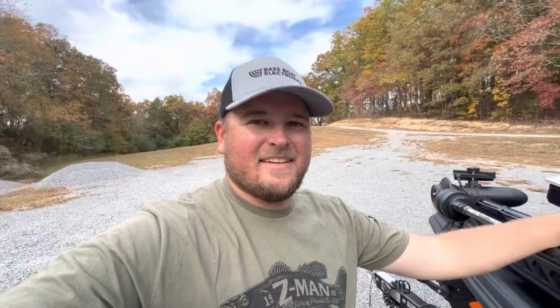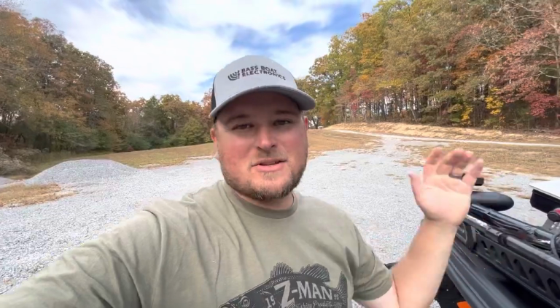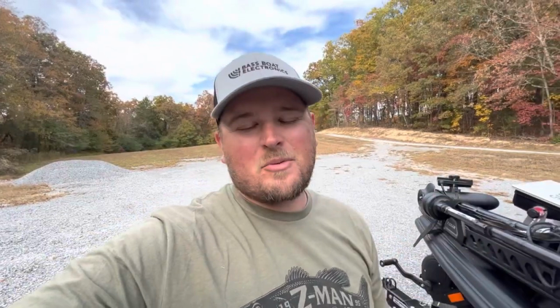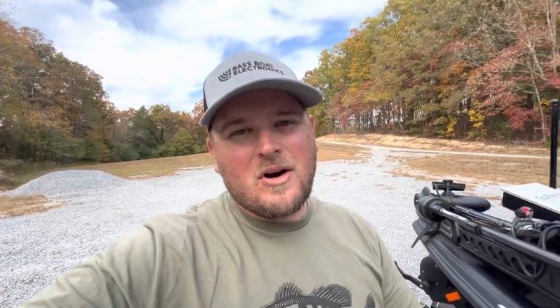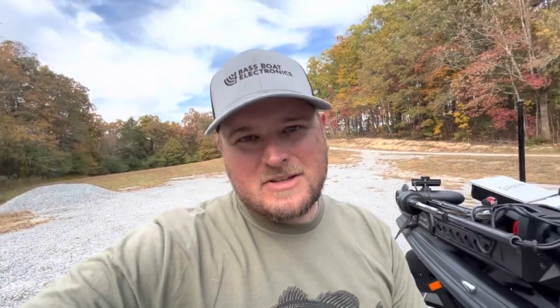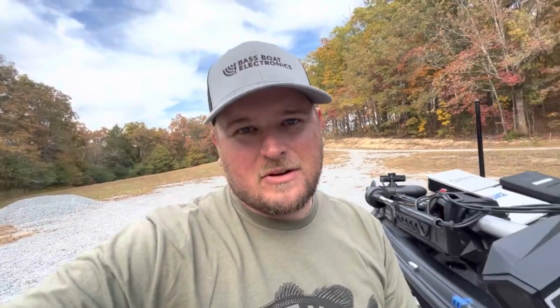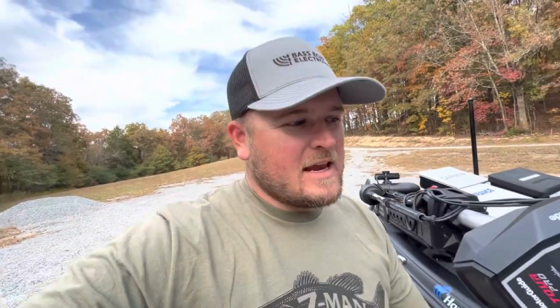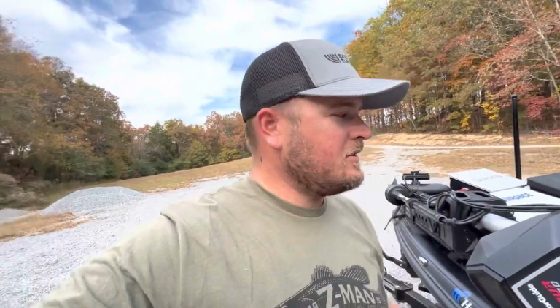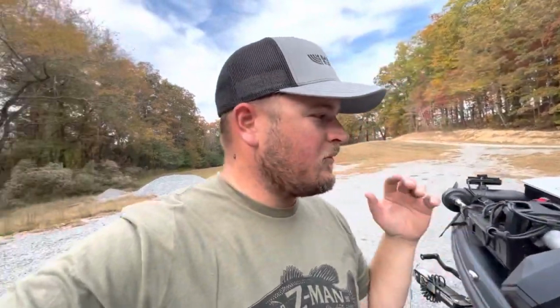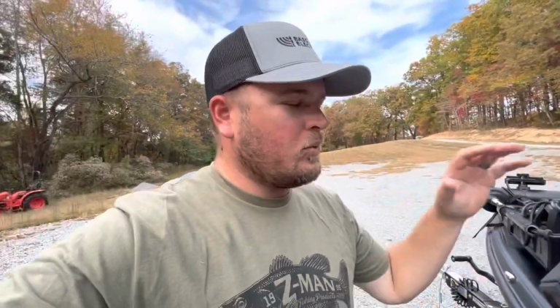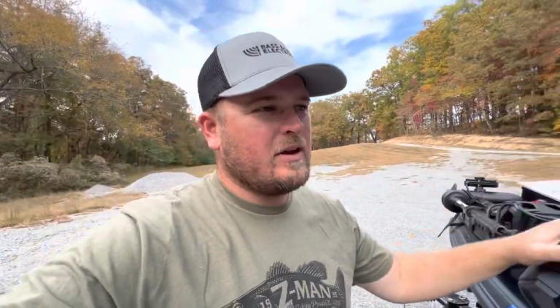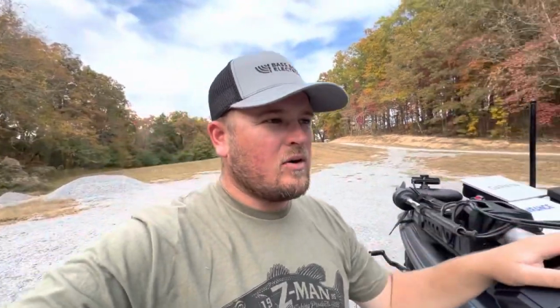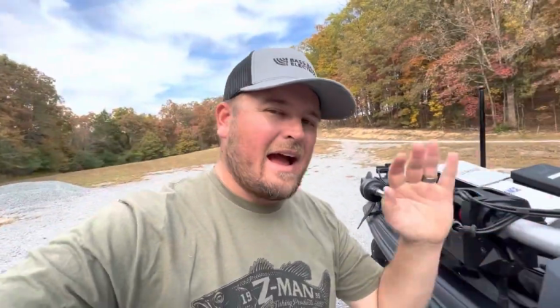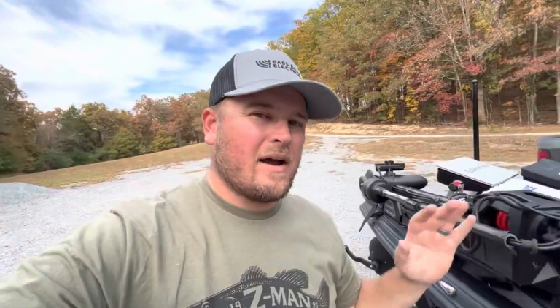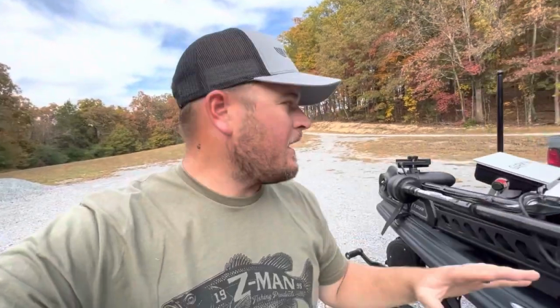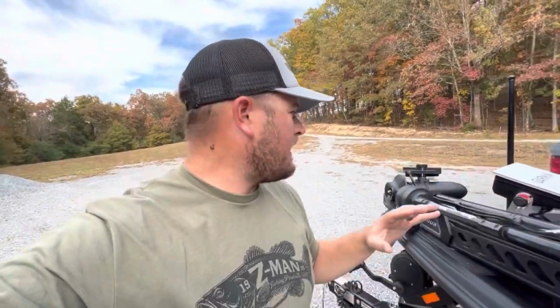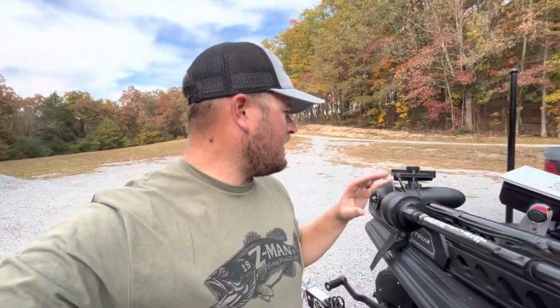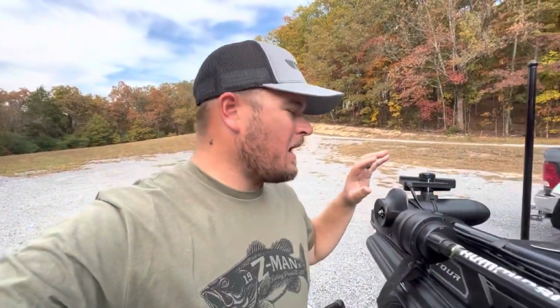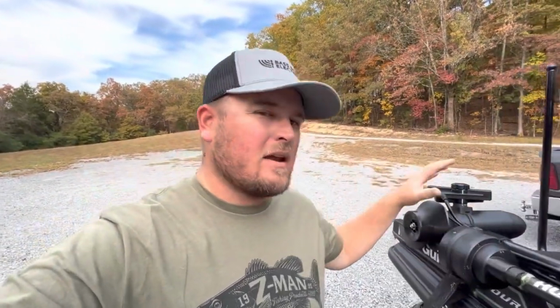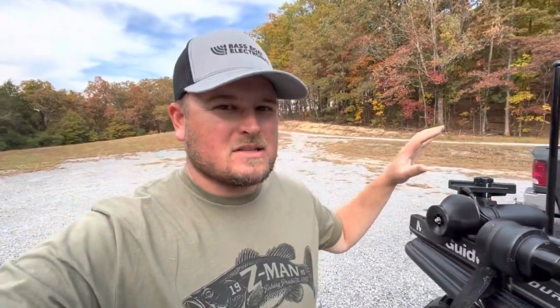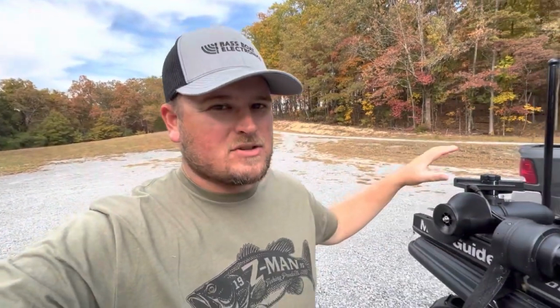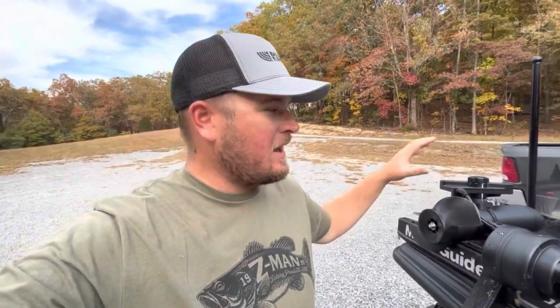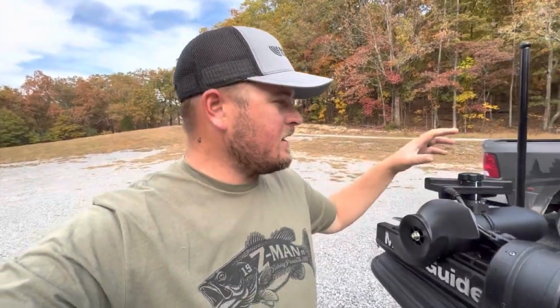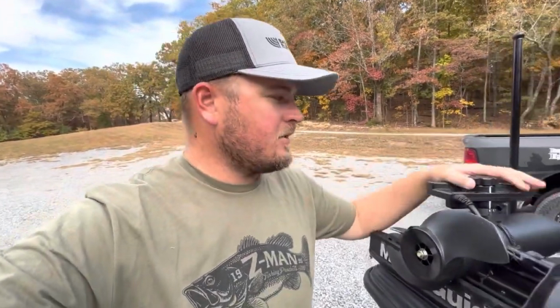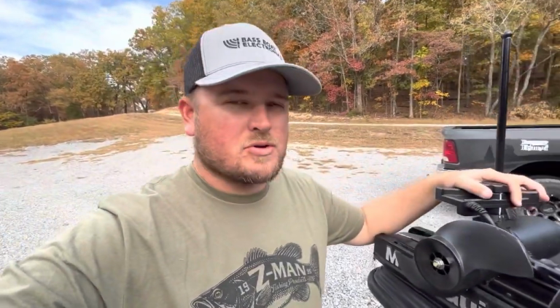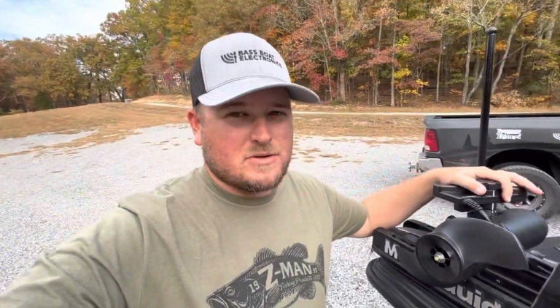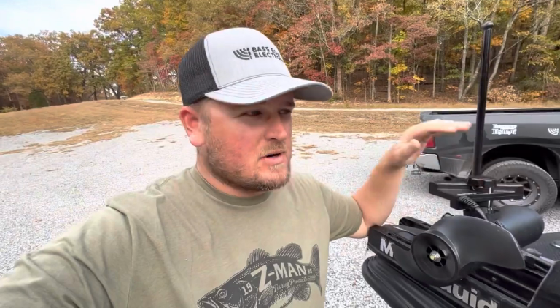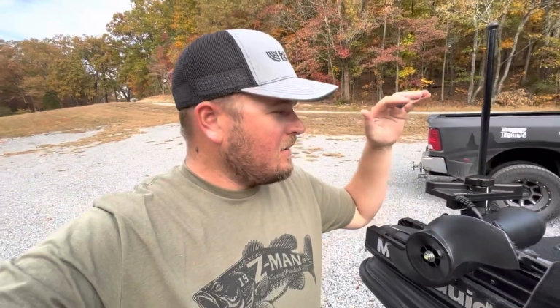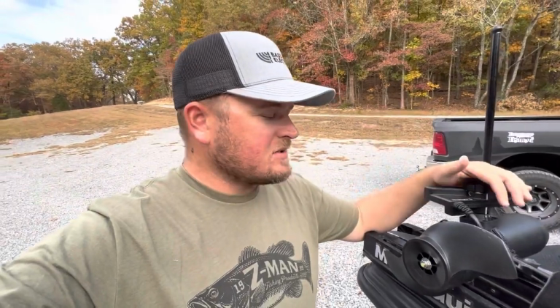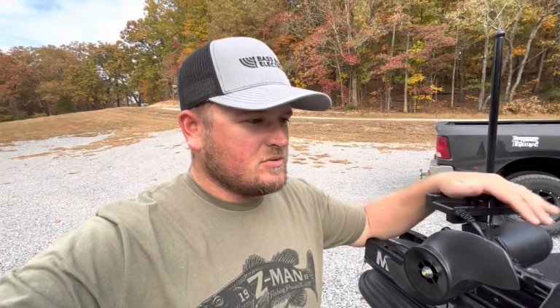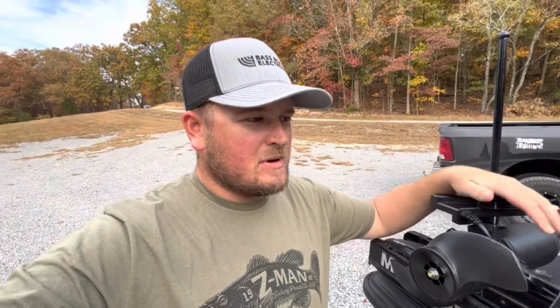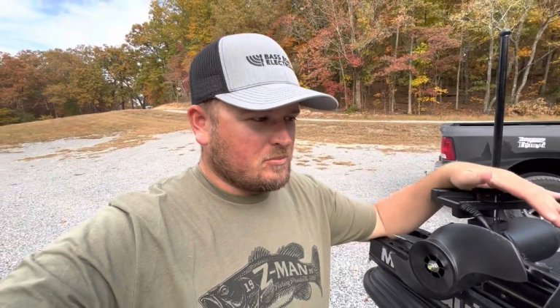Hey, what's going on everybody? Welcome back to the channel. Today I want to do a real quick video on how I've got my Panoptix LiveScope LVS34 transducer mounted to my trolling motor.